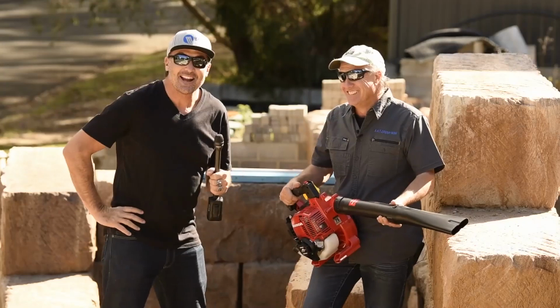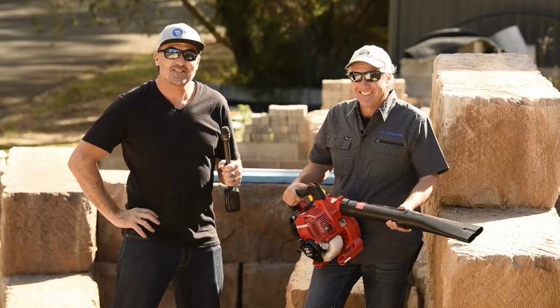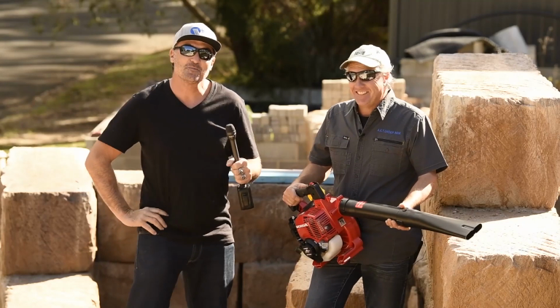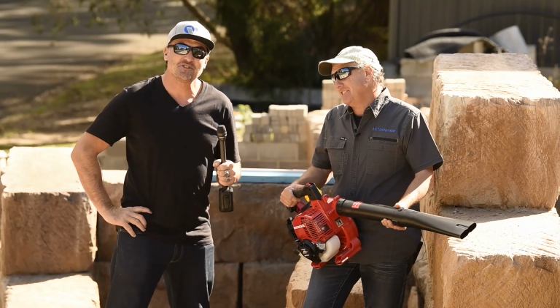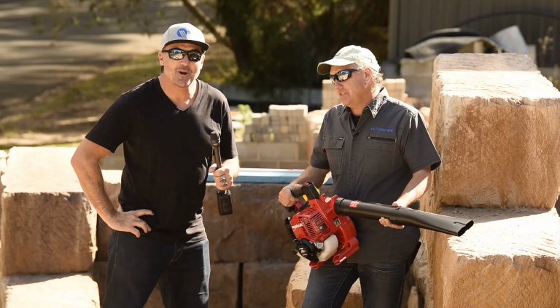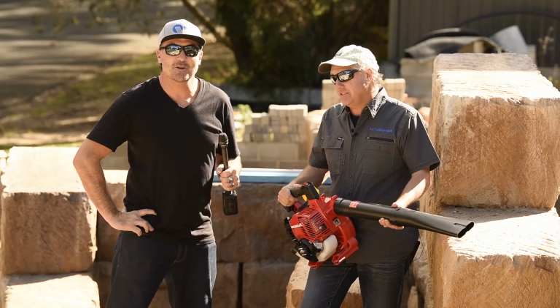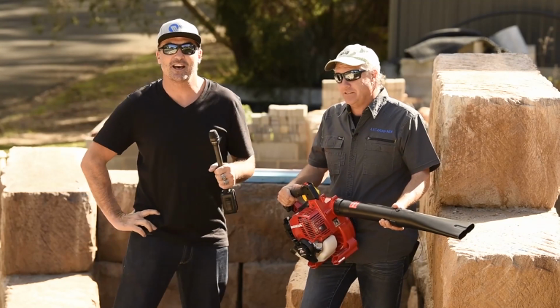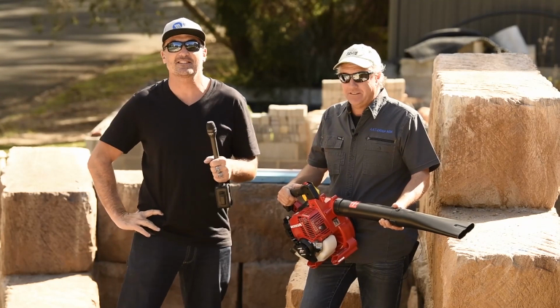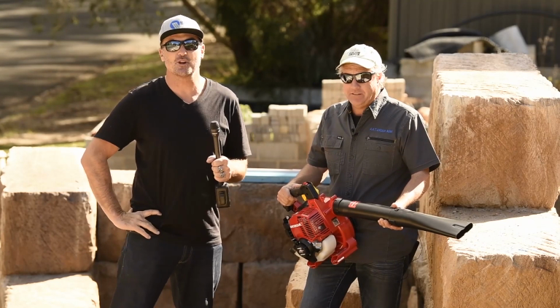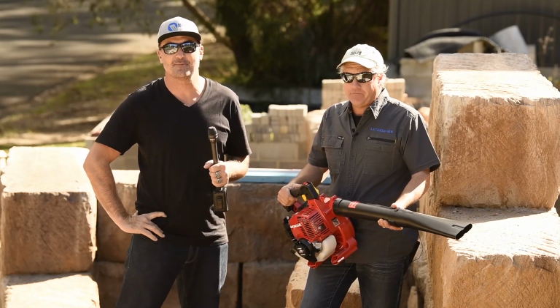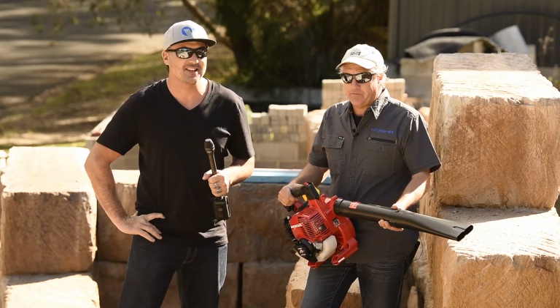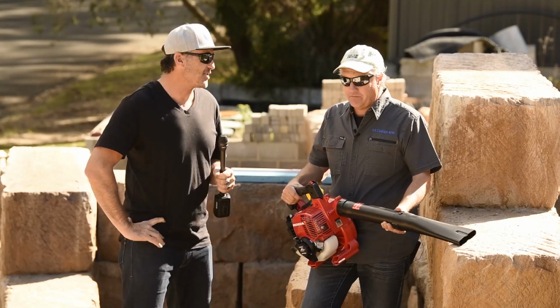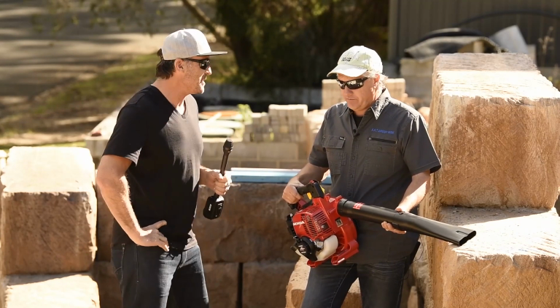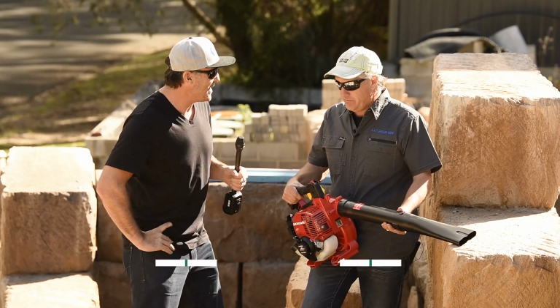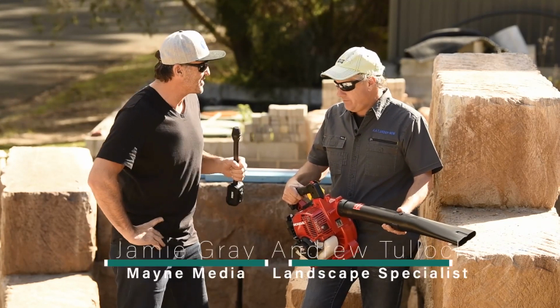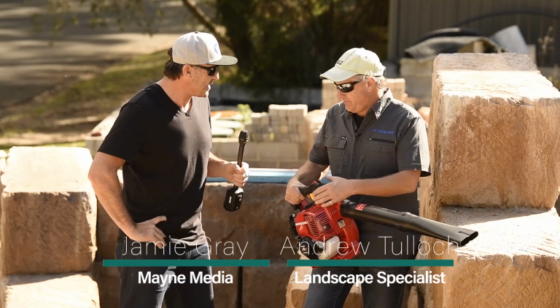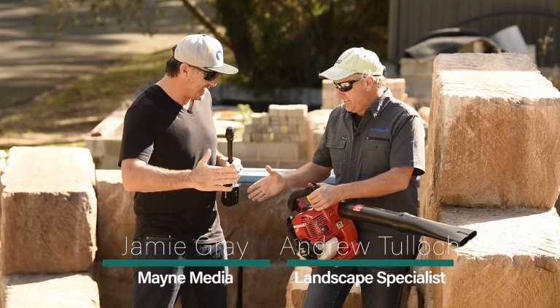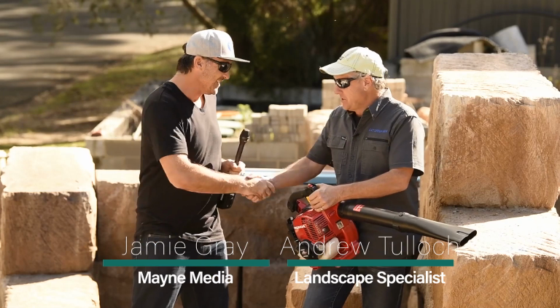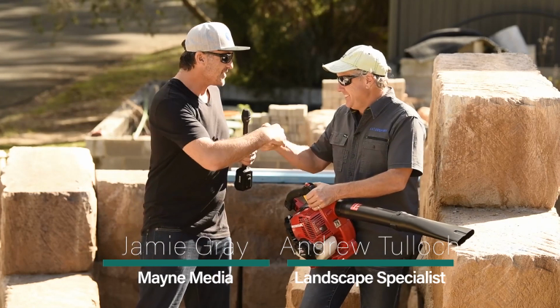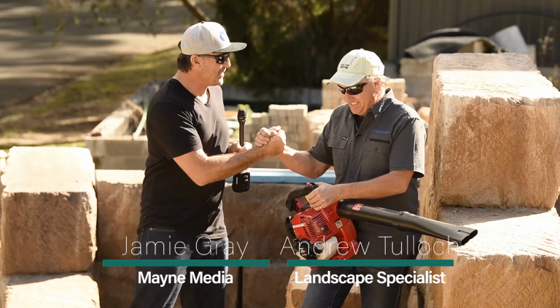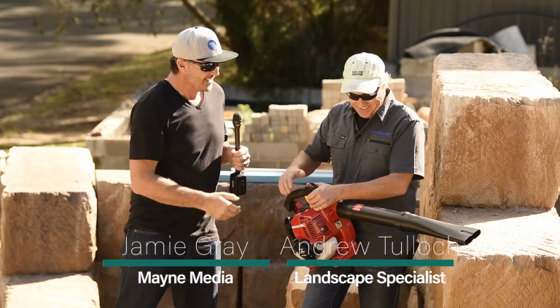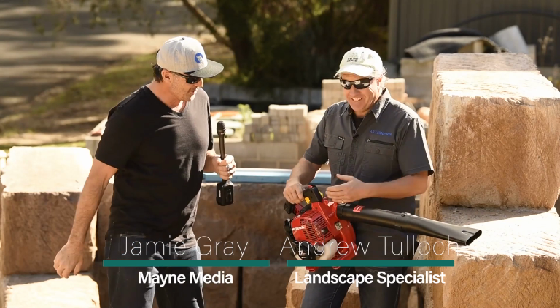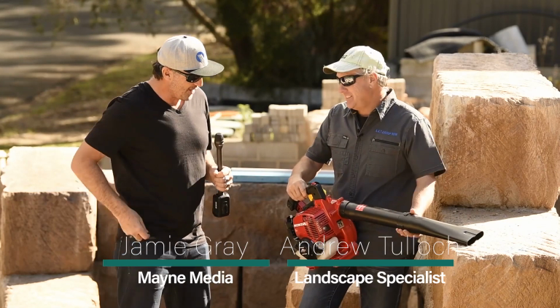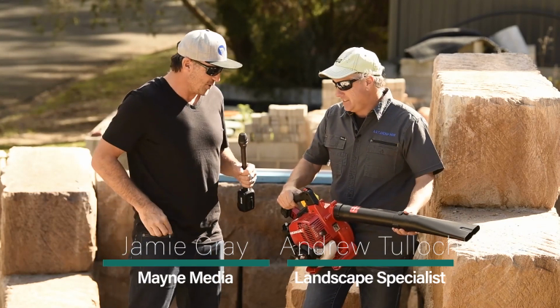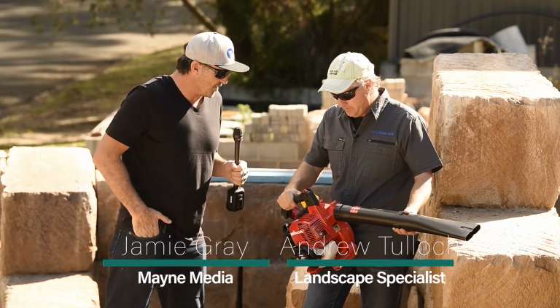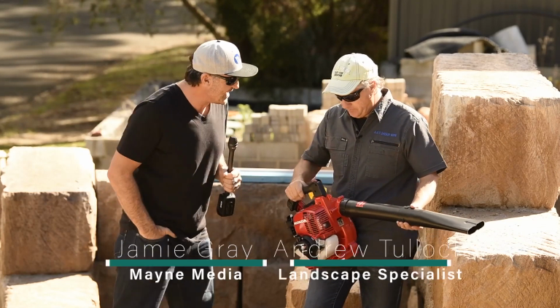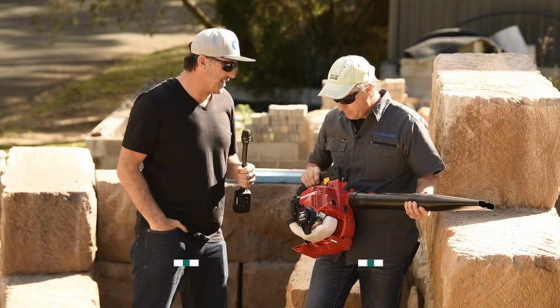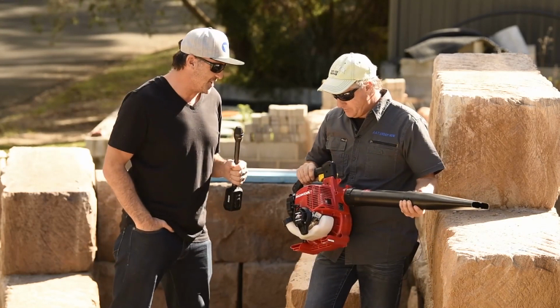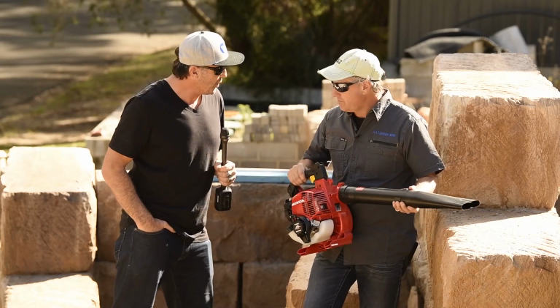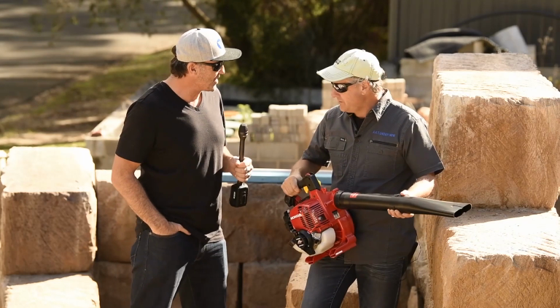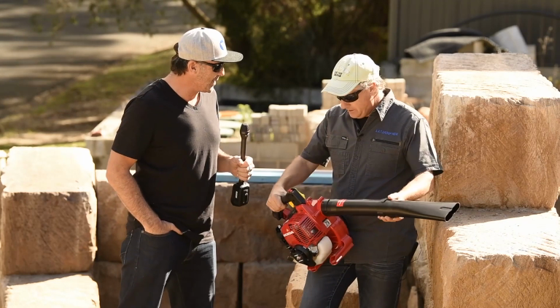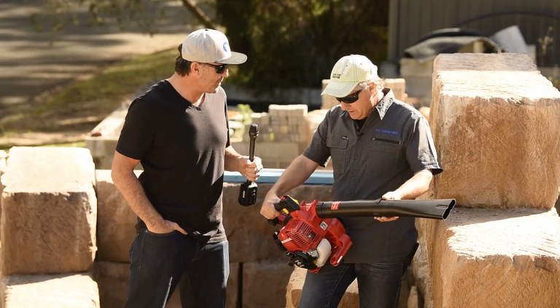G'day guys and girls, my name is Jamie Graham. Welcome to another Landscape Contractor Magazine test drive. I'm here with my good mate Andrew Tullock. How are you buddy? Good, Jamie, good to see you mate. Hey look, we've got a cracking little Honda here — everyone loves a Honda. What do you want to share with everyone at home about it?